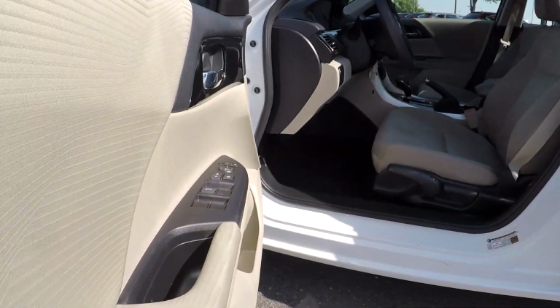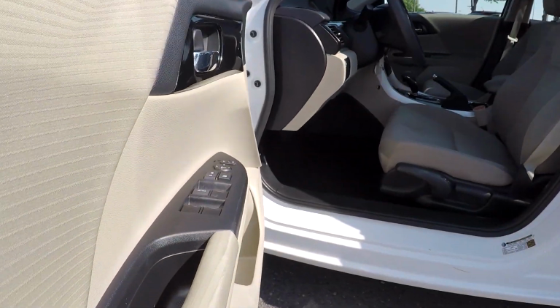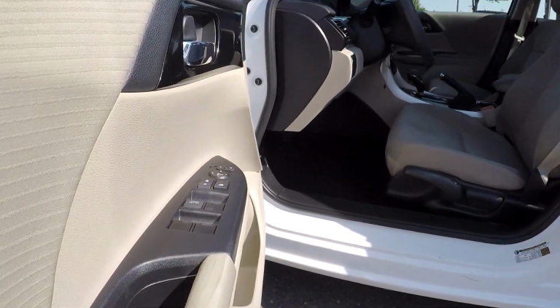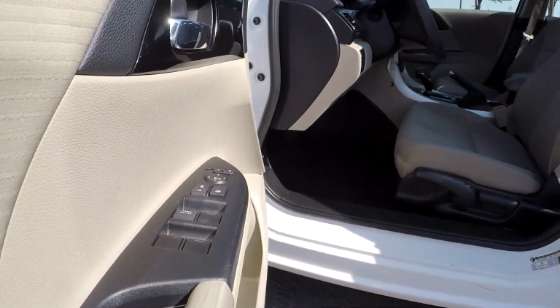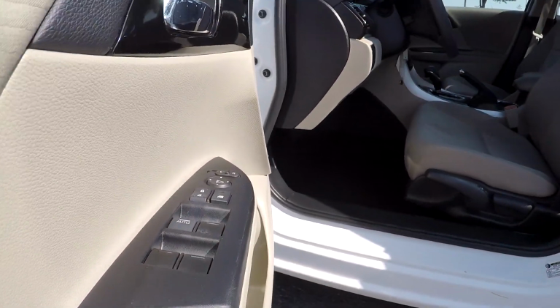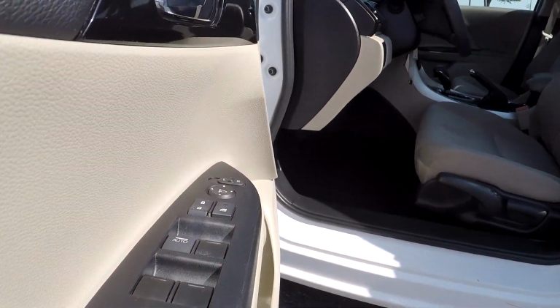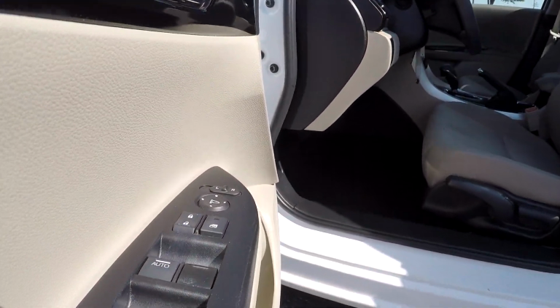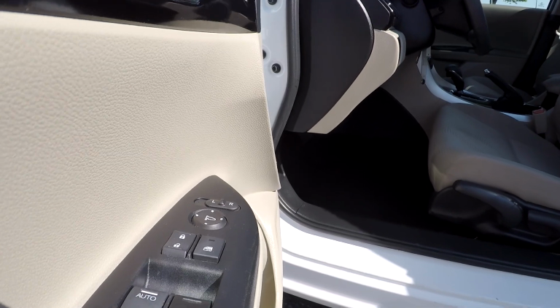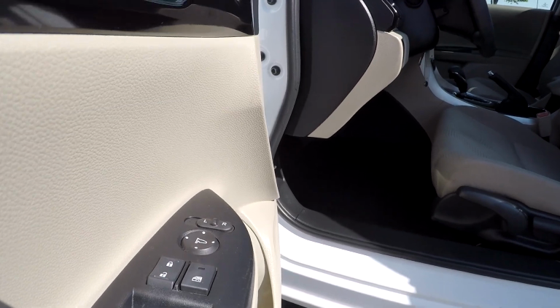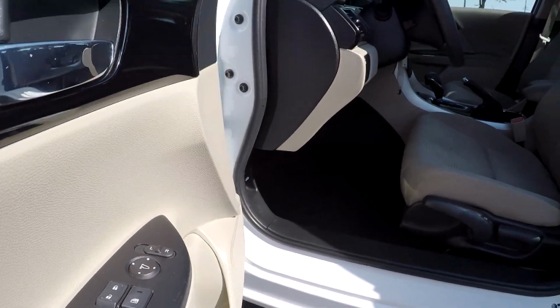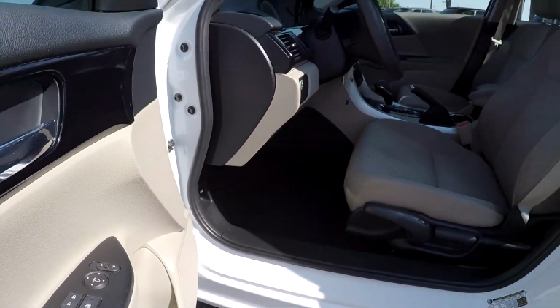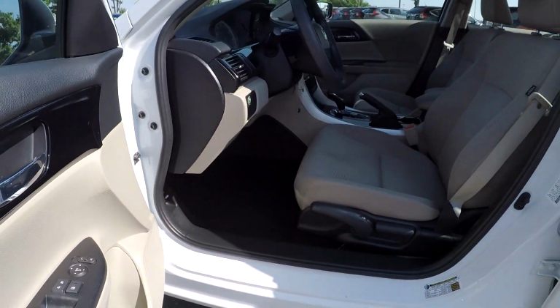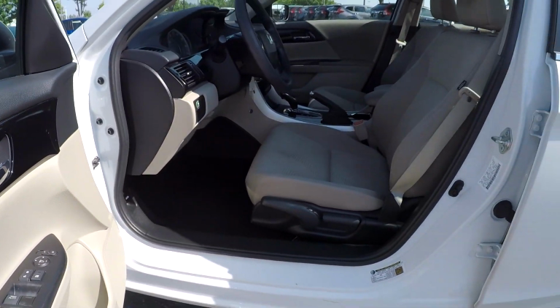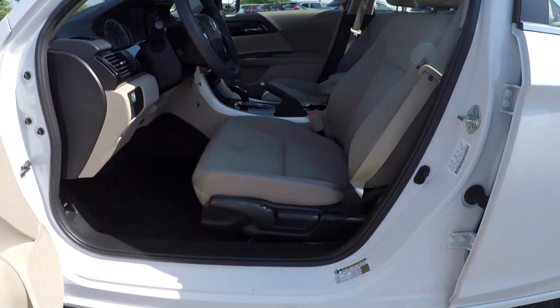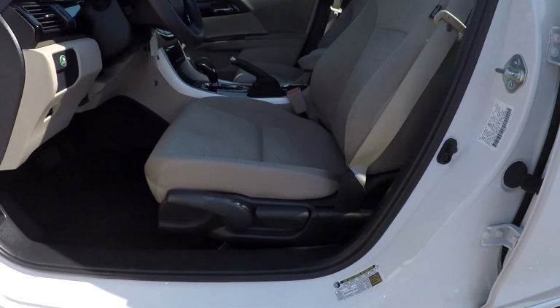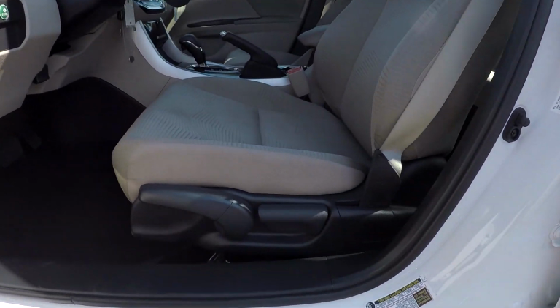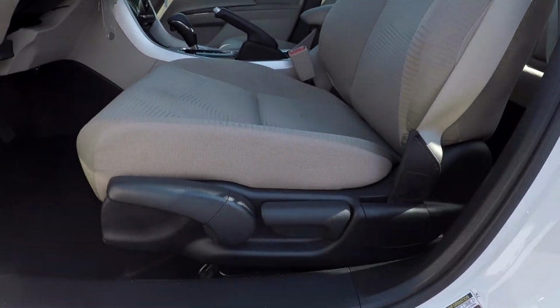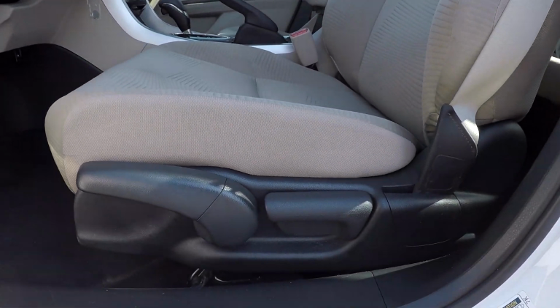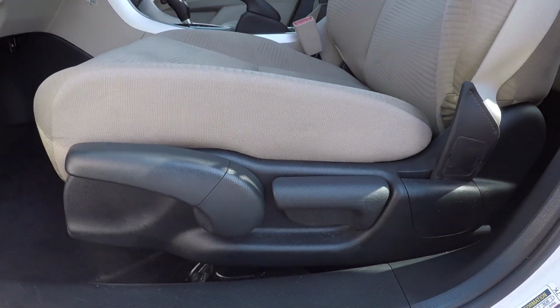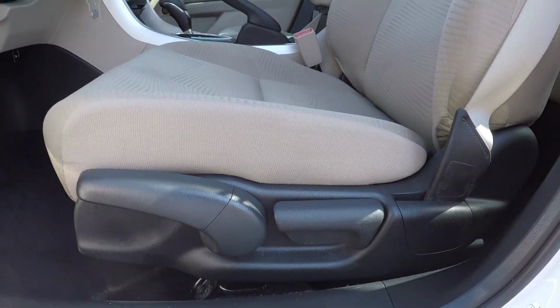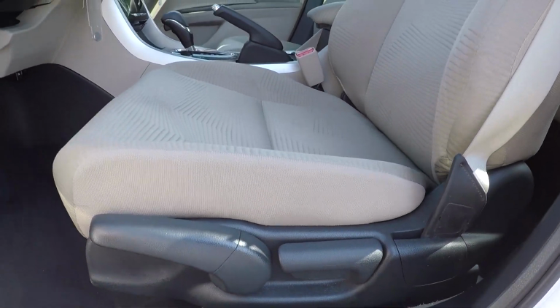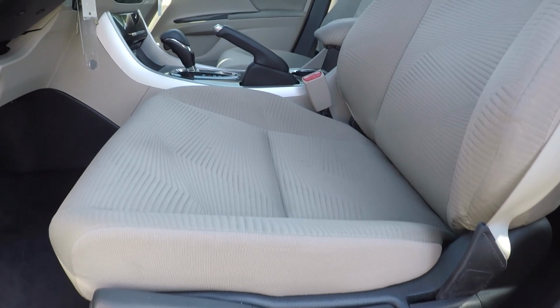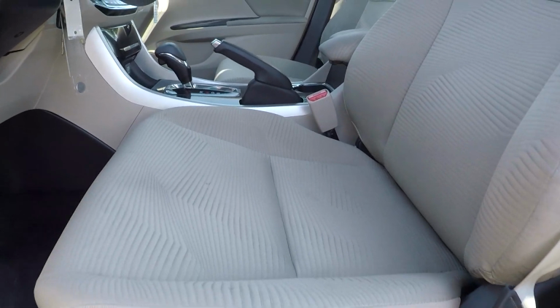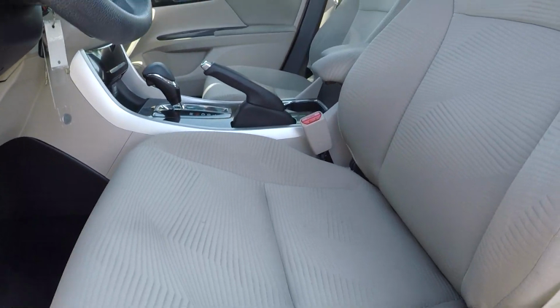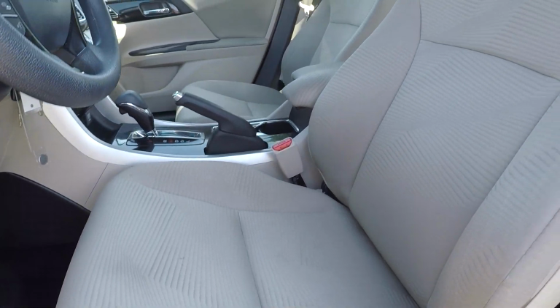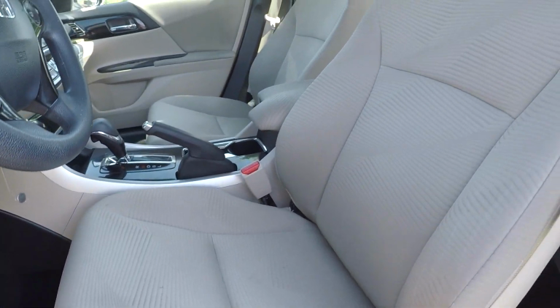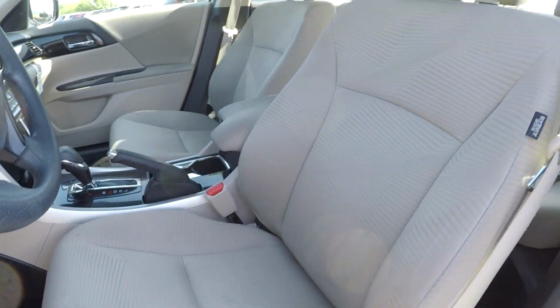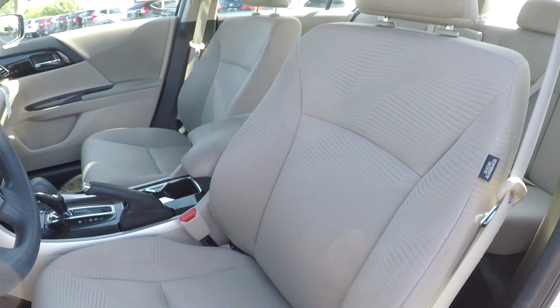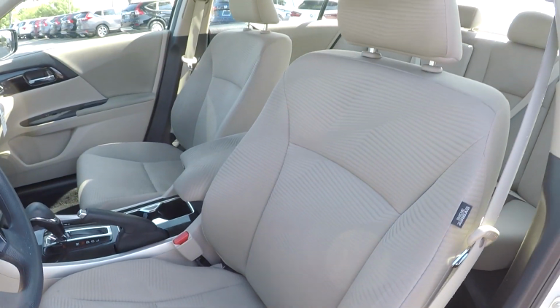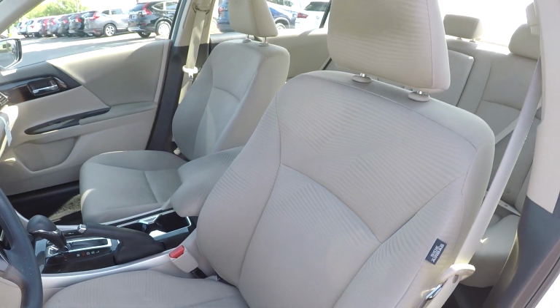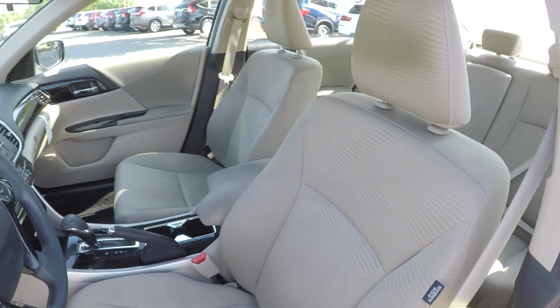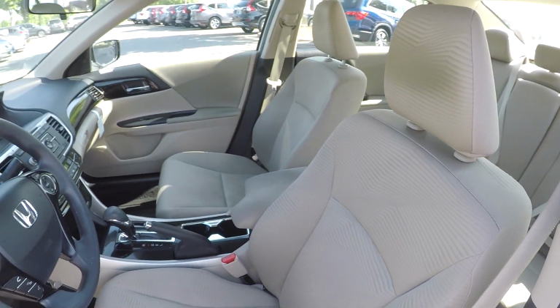Starting out here on the driver's side, you're first going to see that you're going to have fully powered locks and windows. The seats are going to have some manual adjustments. Nice clean tan fabric seats here for your interior.